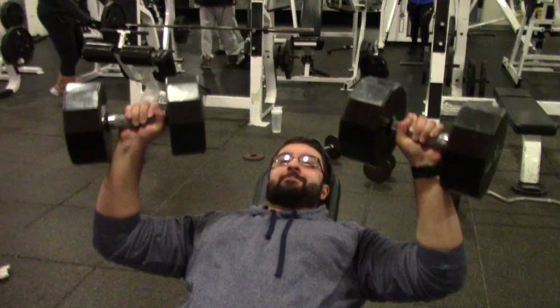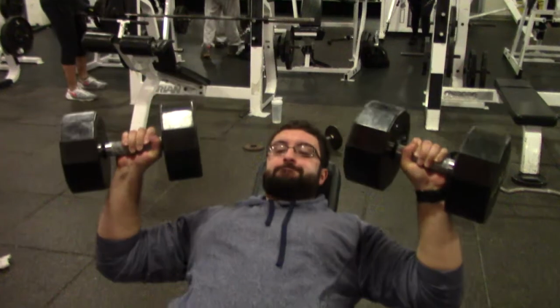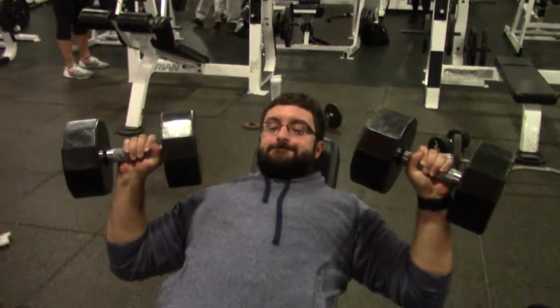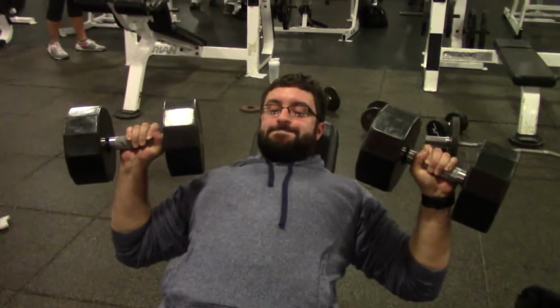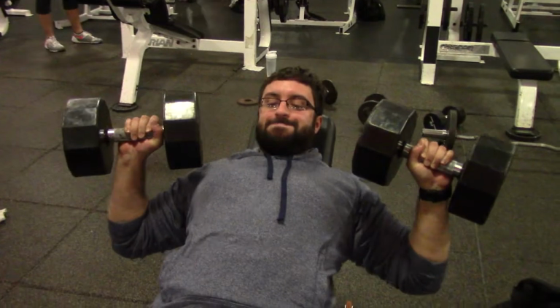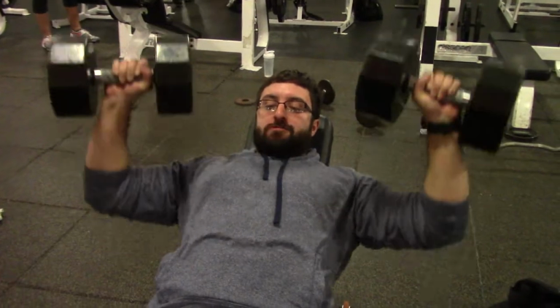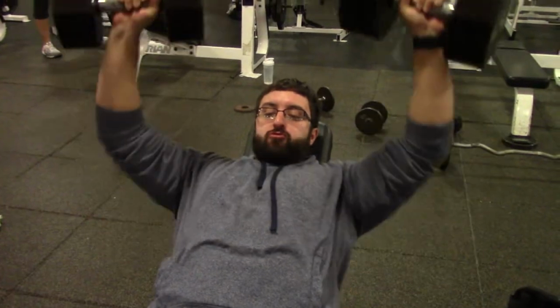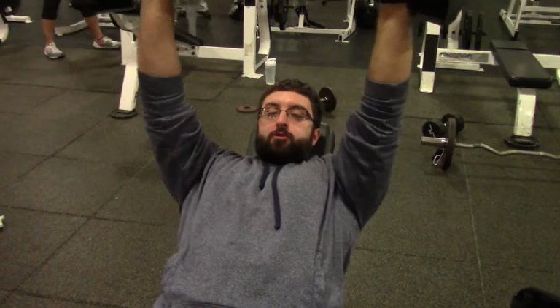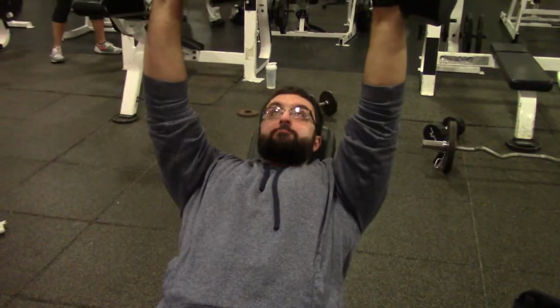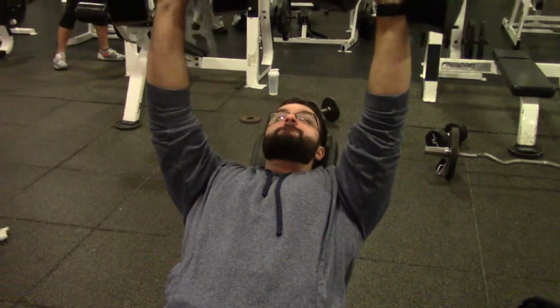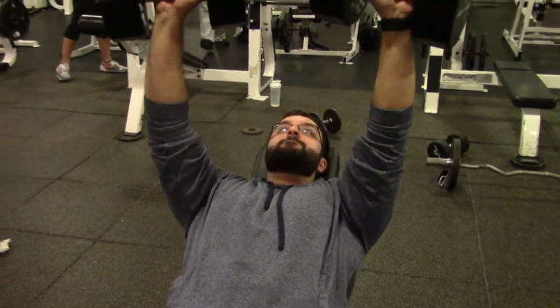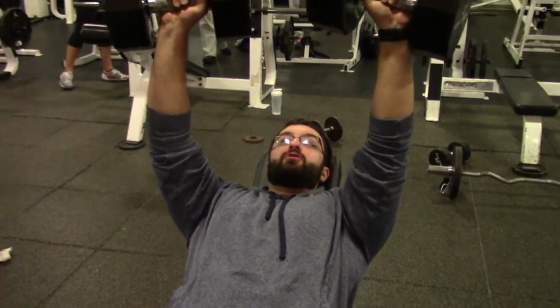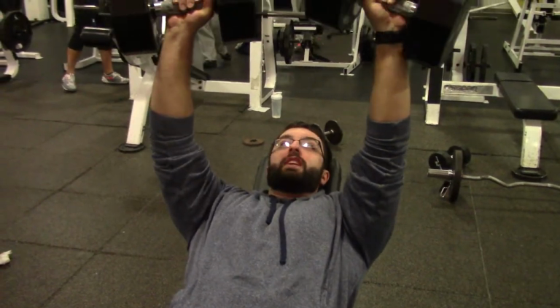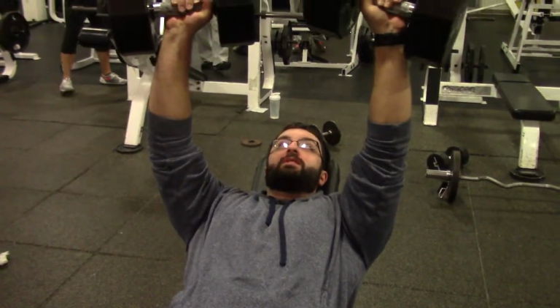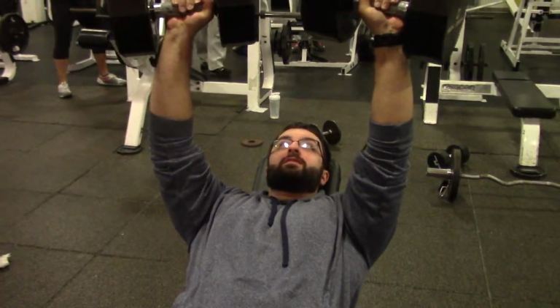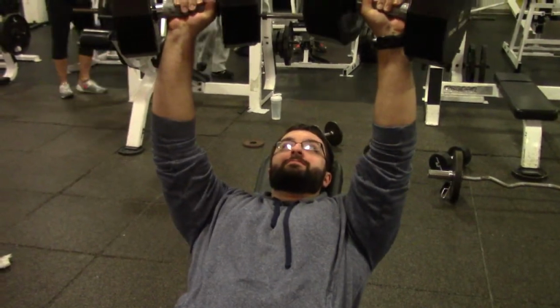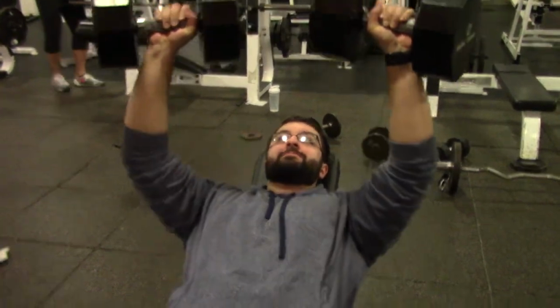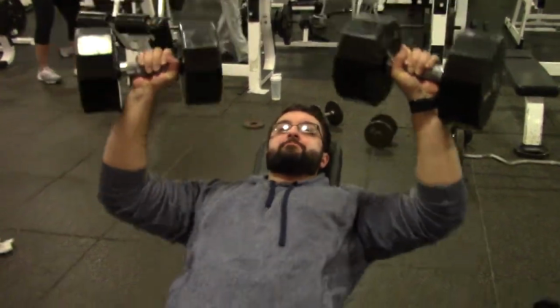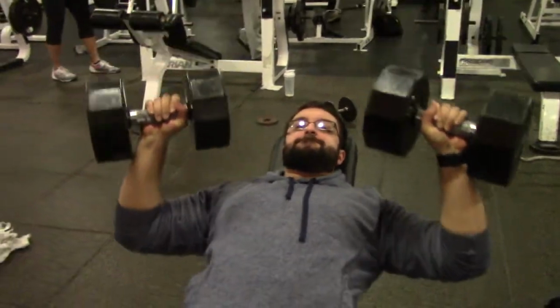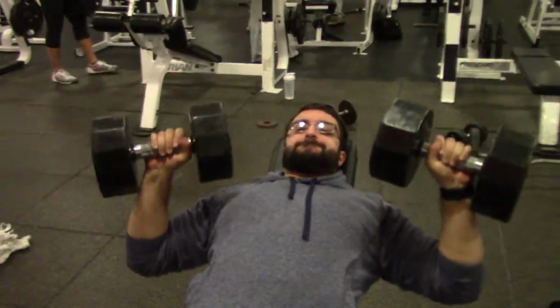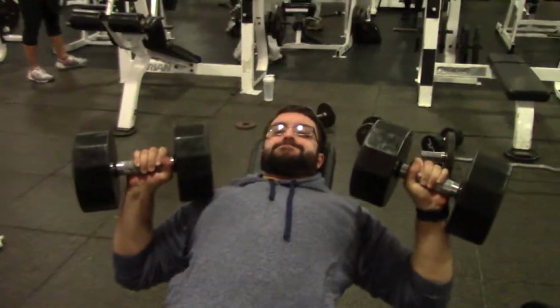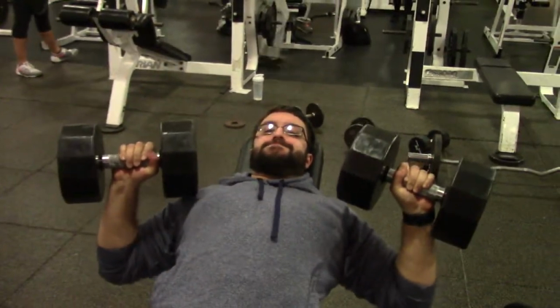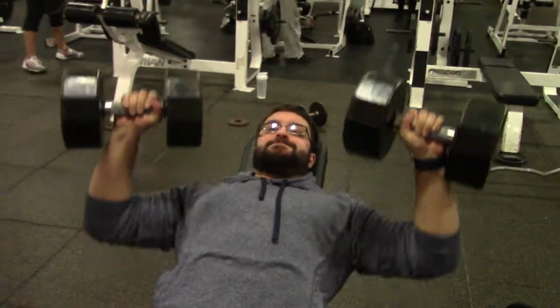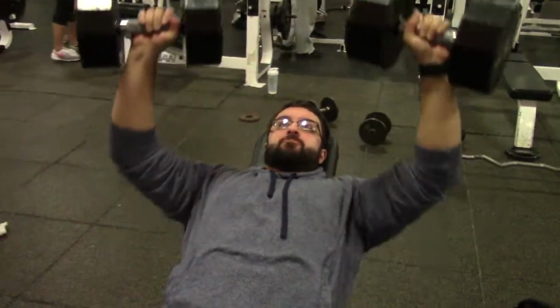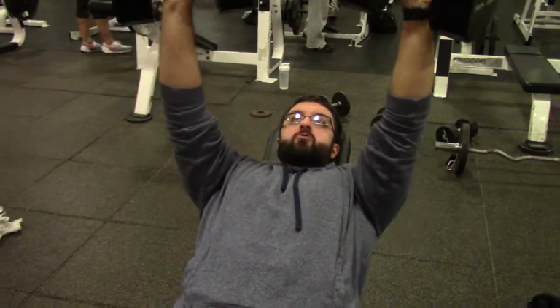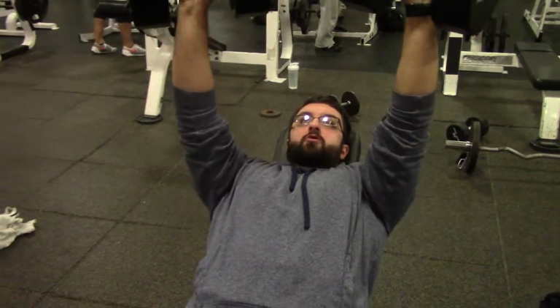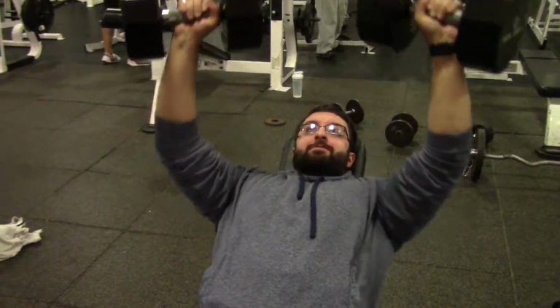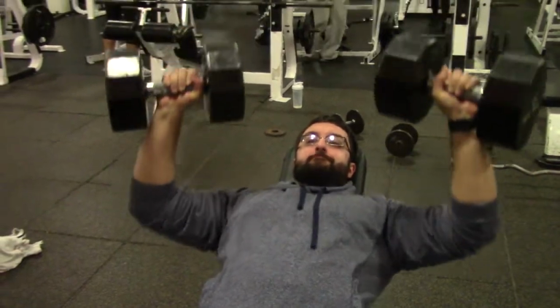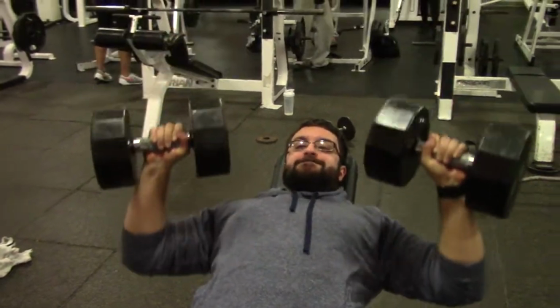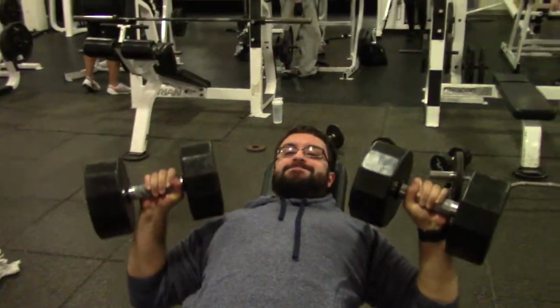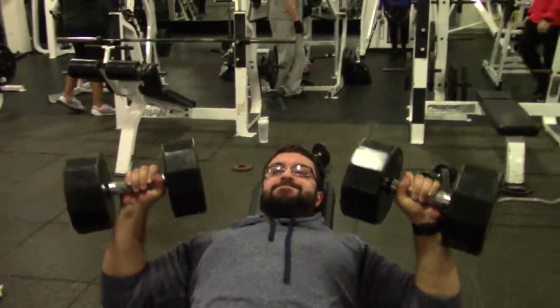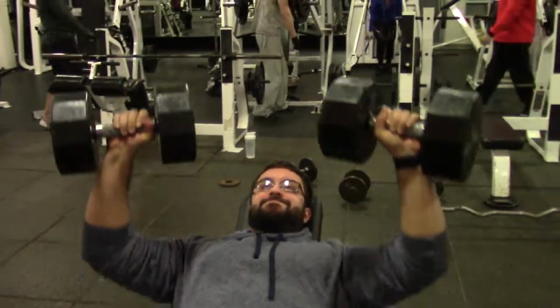For the incline dumbbell press, retract your shoulder blades and lay them on the bench with your butt flexed. The bench should be roughly 30 degrees relative to the floor.